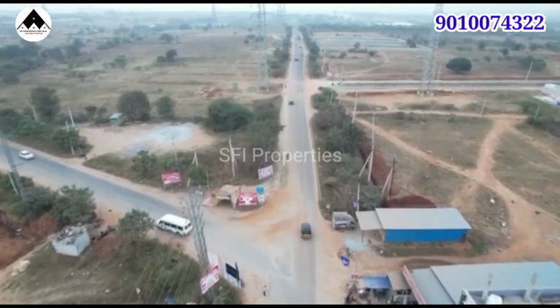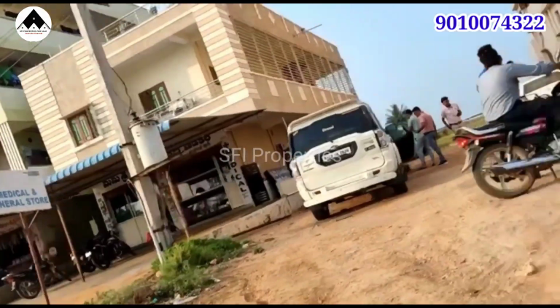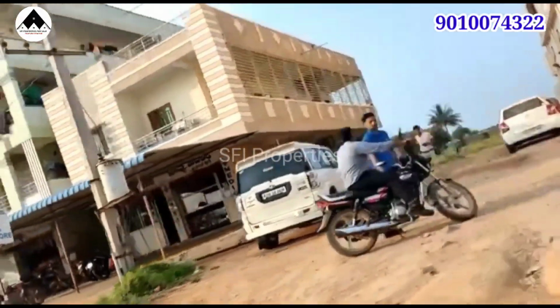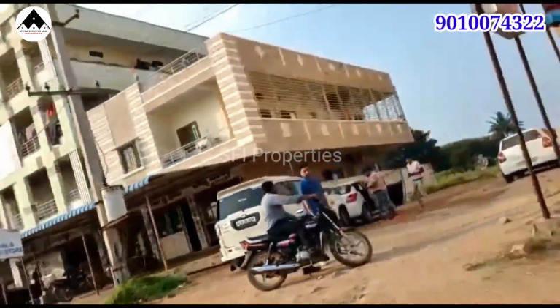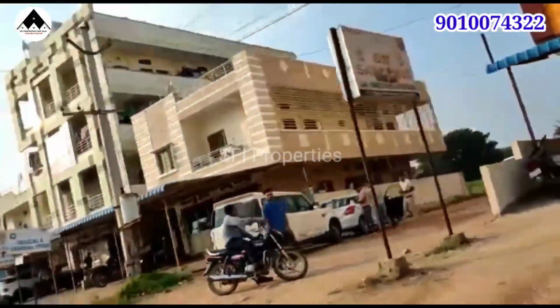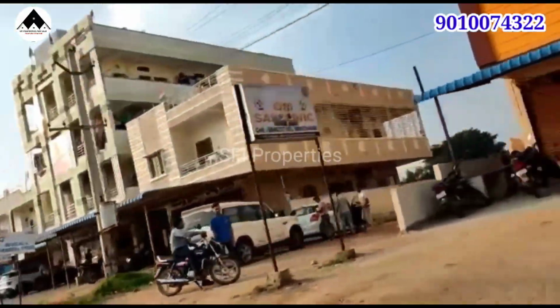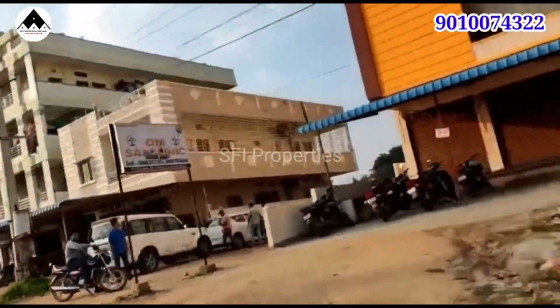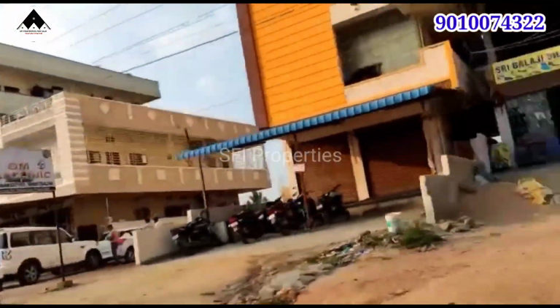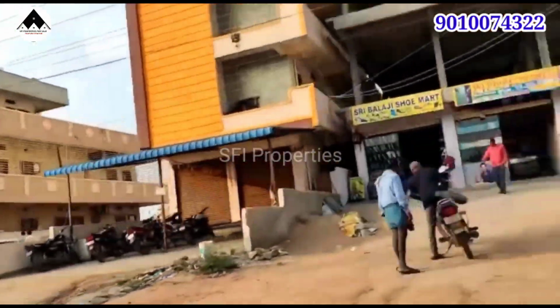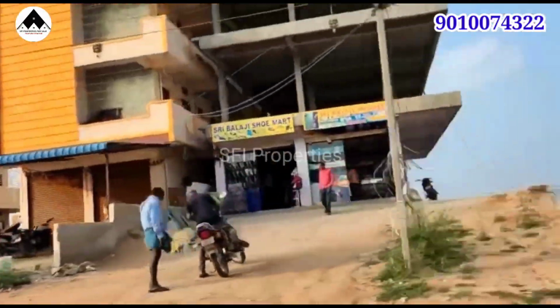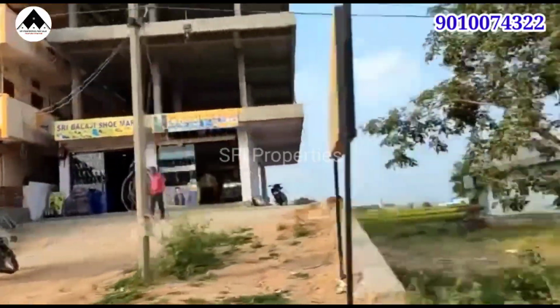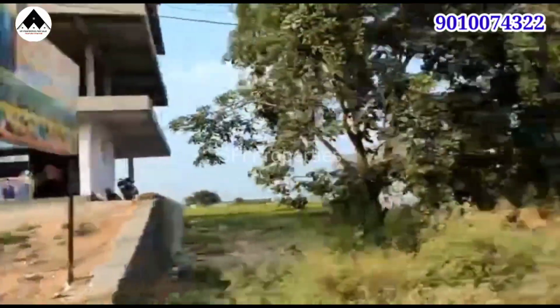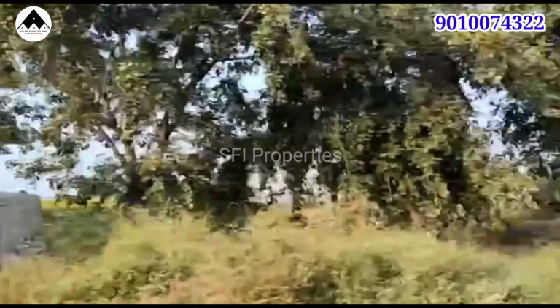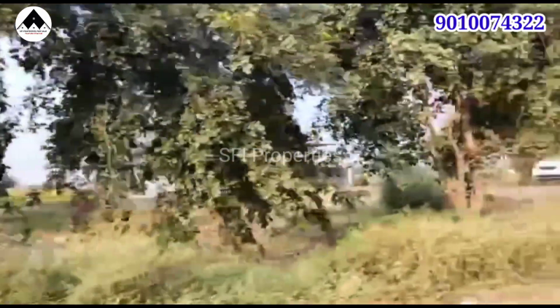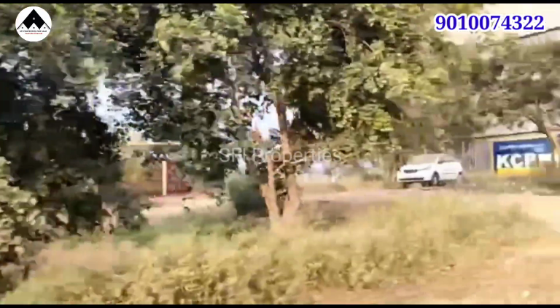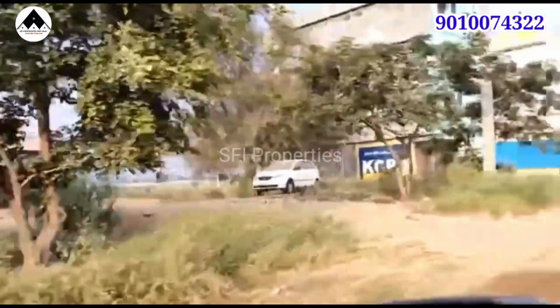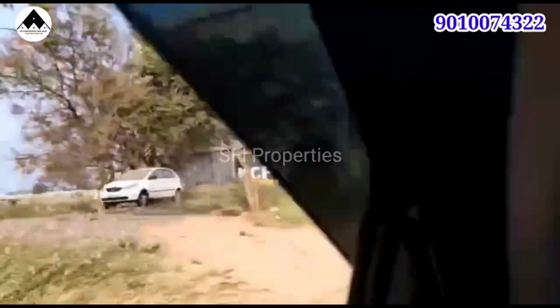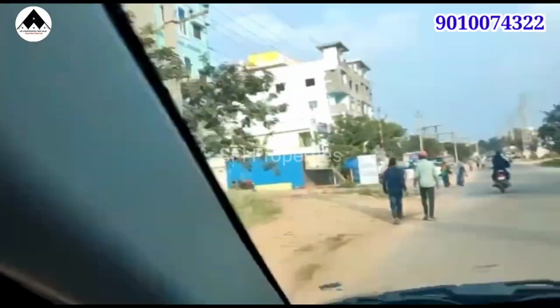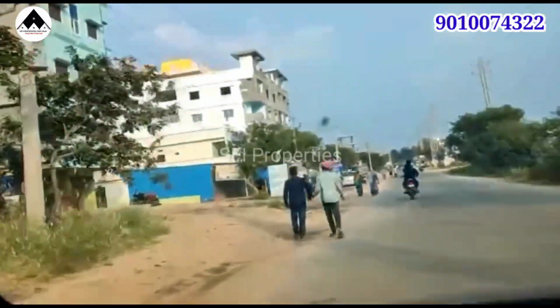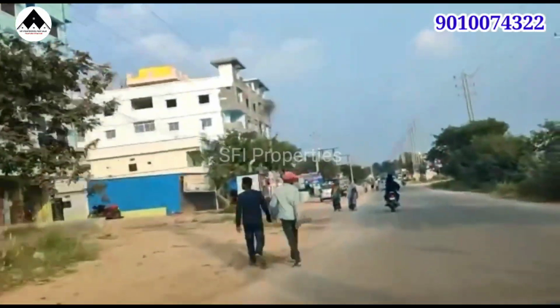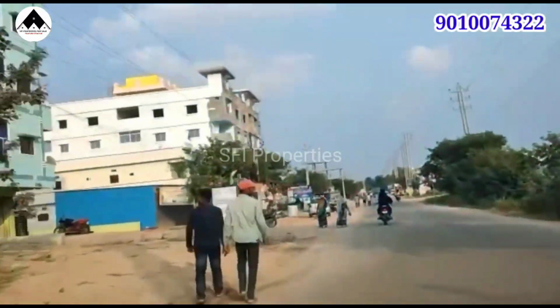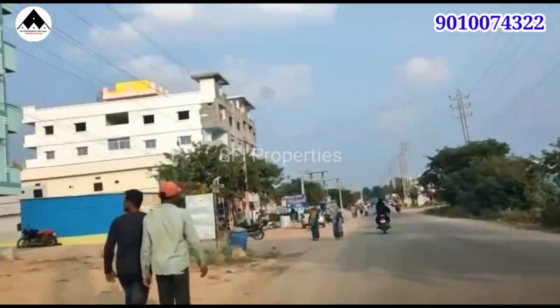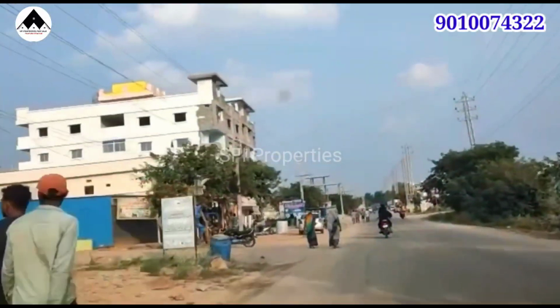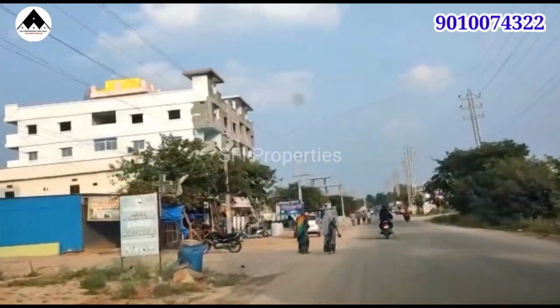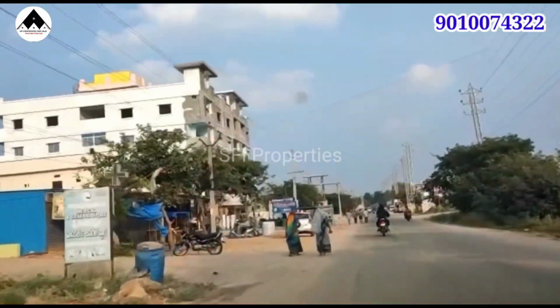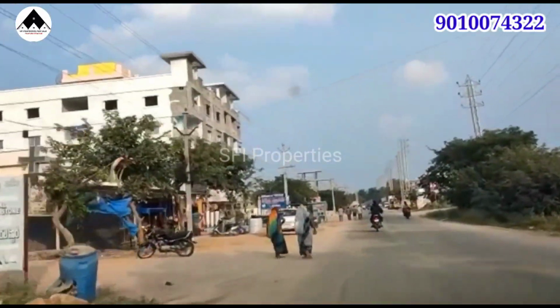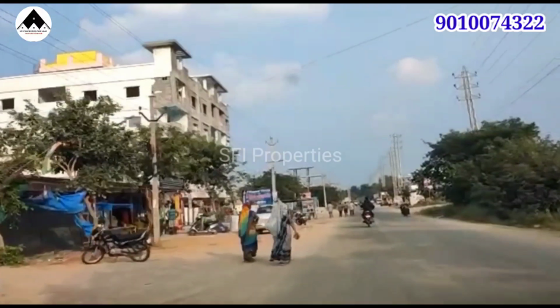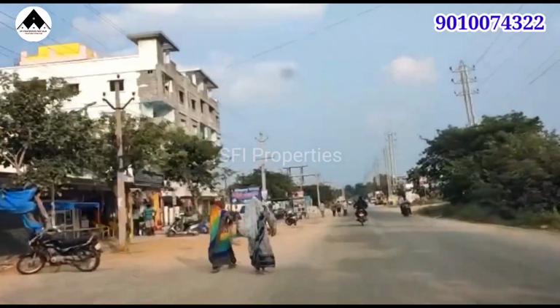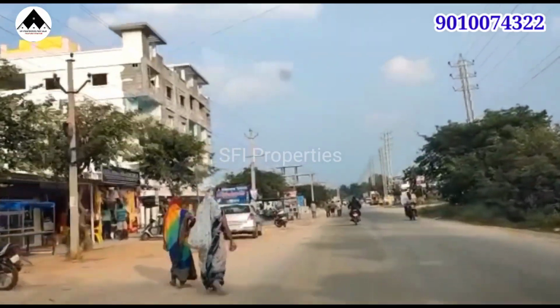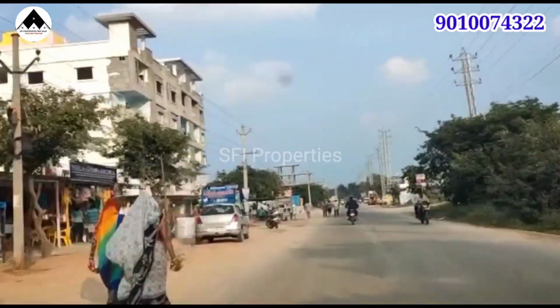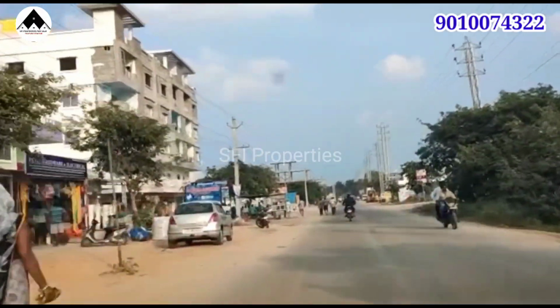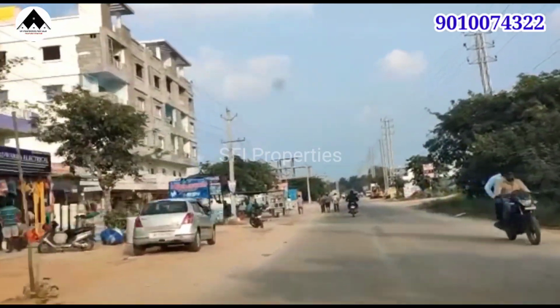We have a present offer price, available for a limited period for only a few days. We have a beautiful project in a residential zone. We have approval within HMDA limits.